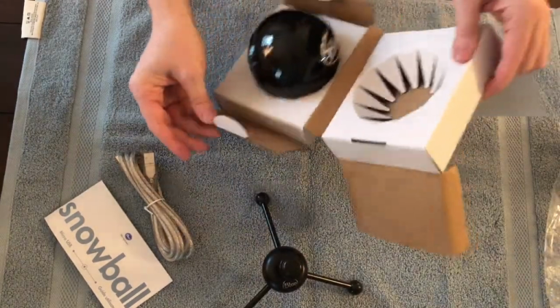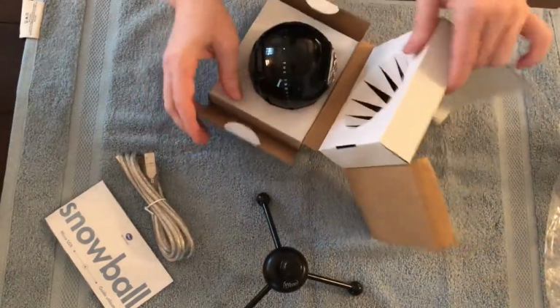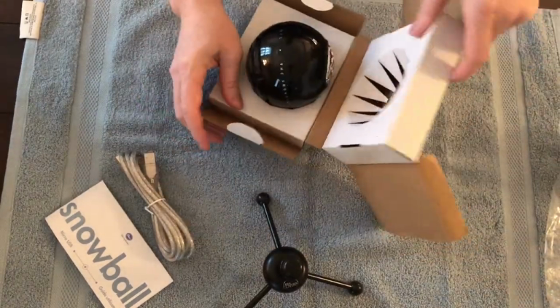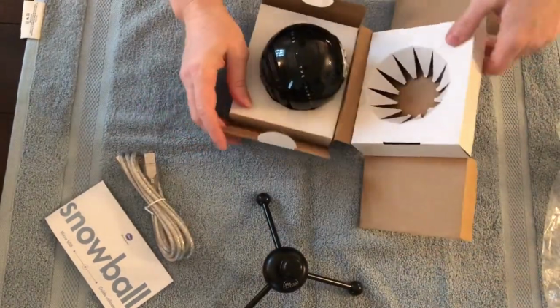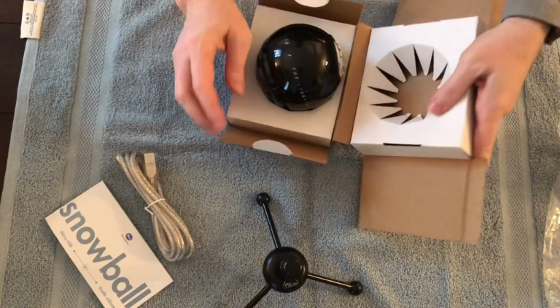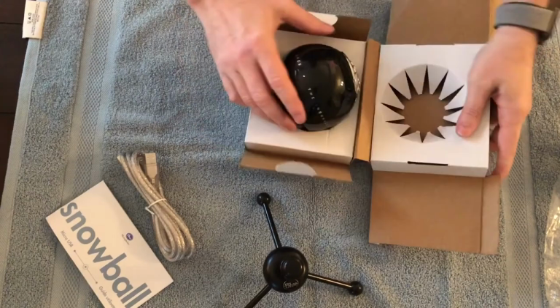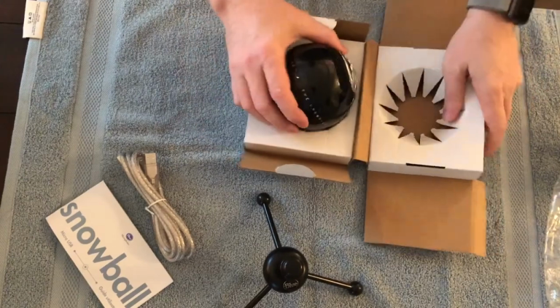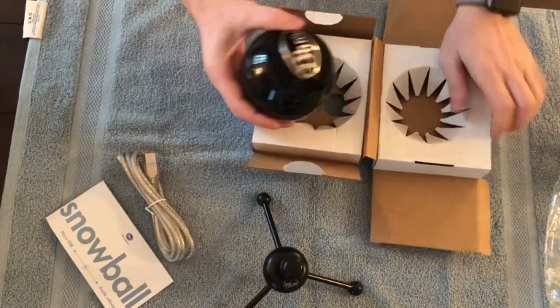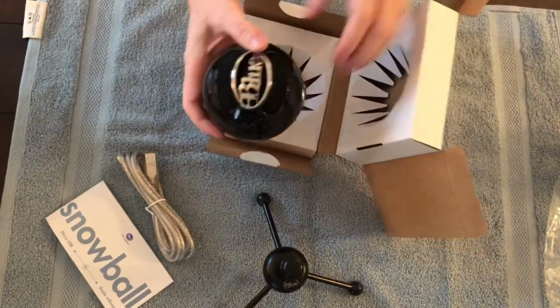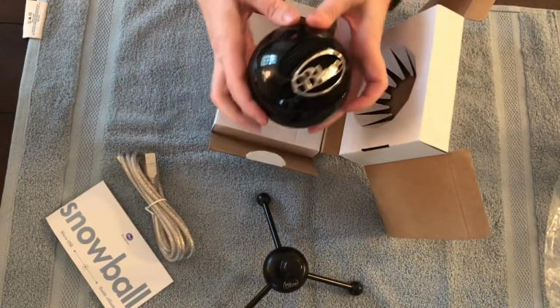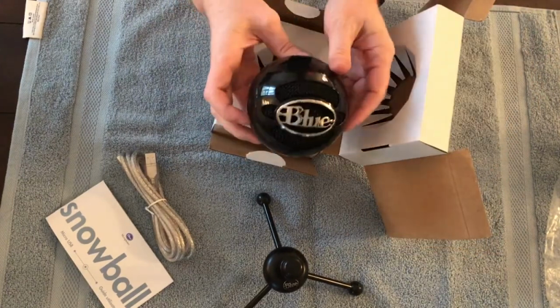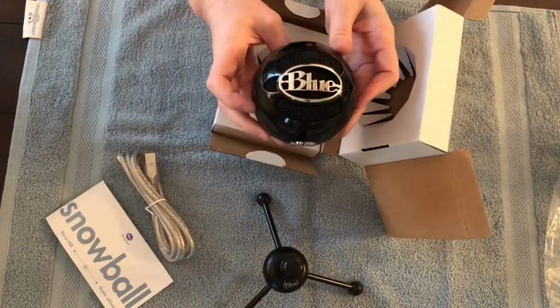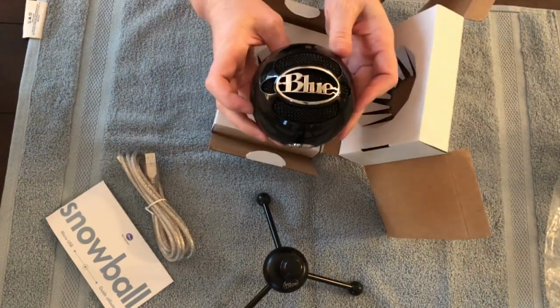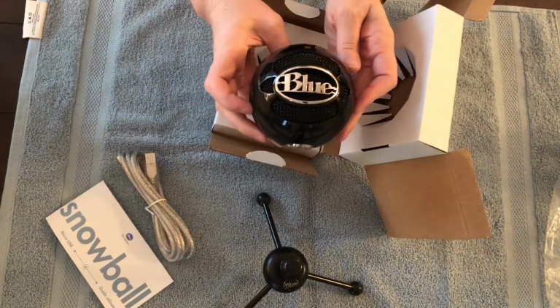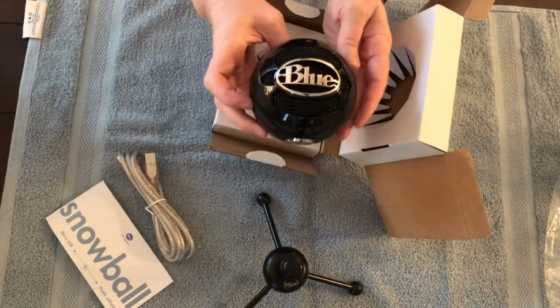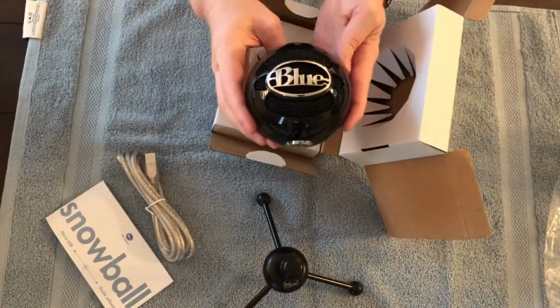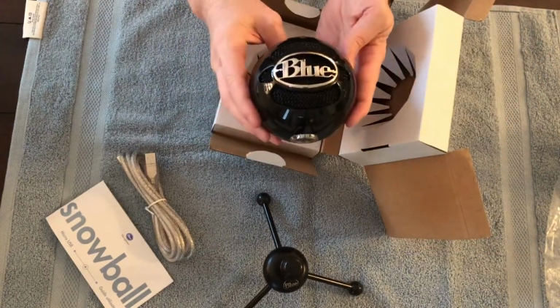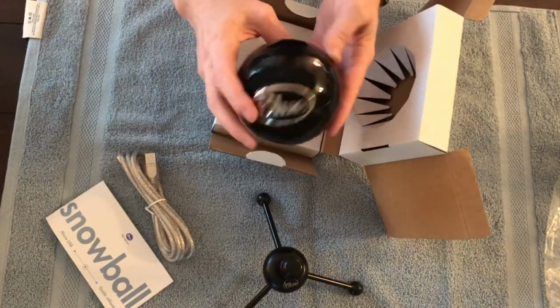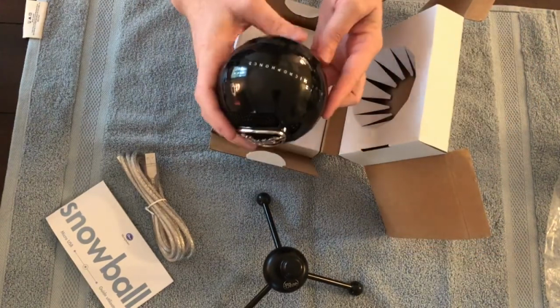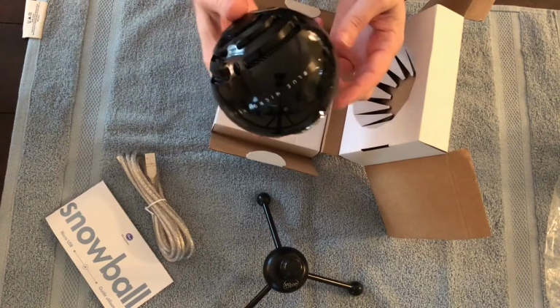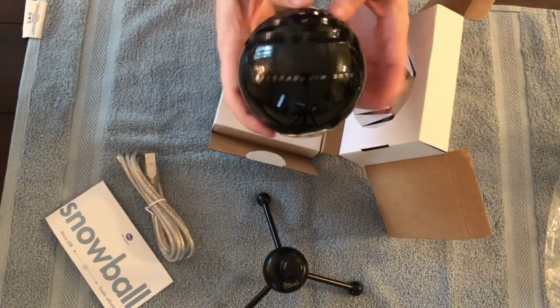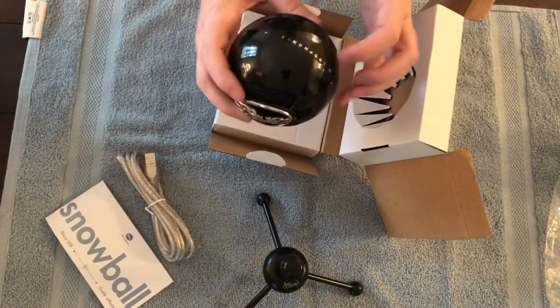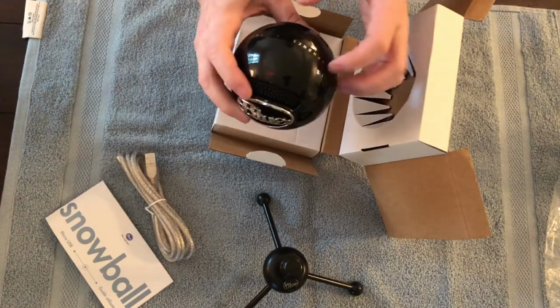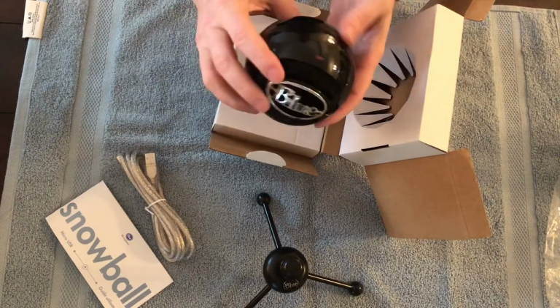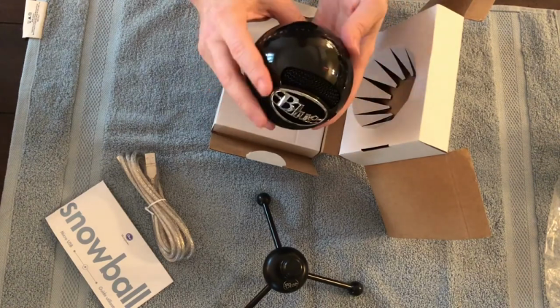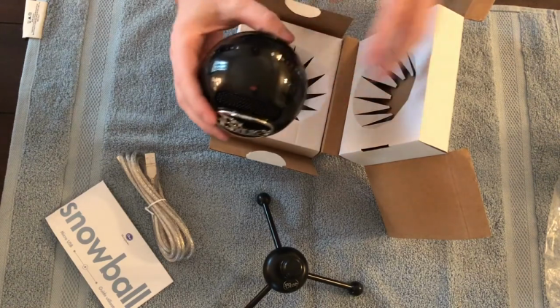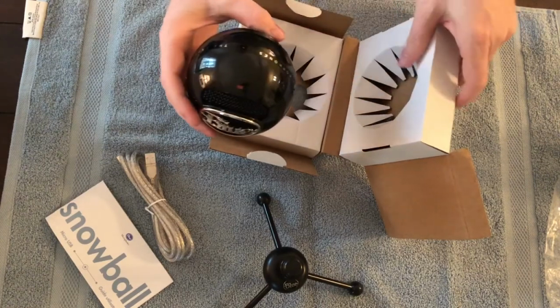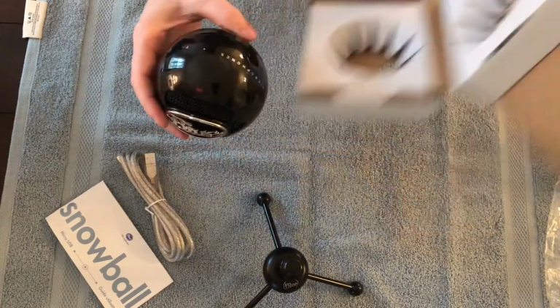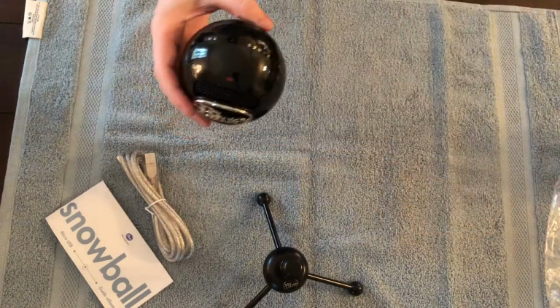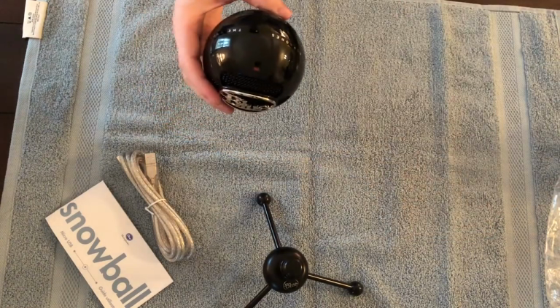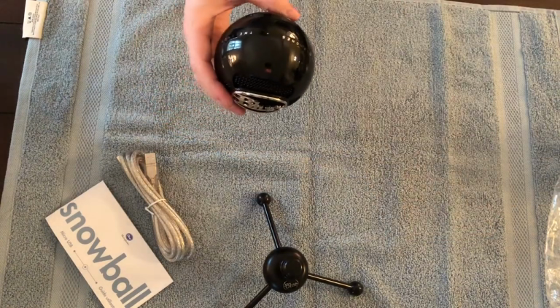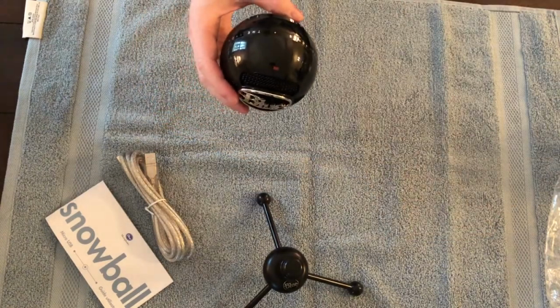And here is the Blue Snowball. Not really blue, because the case is black — but not really blue.